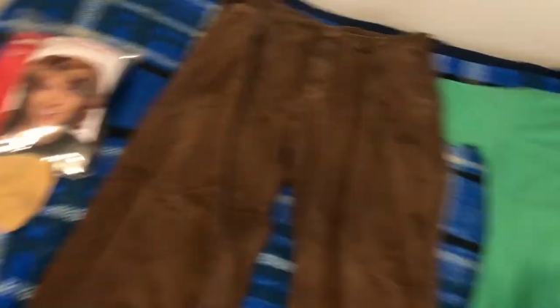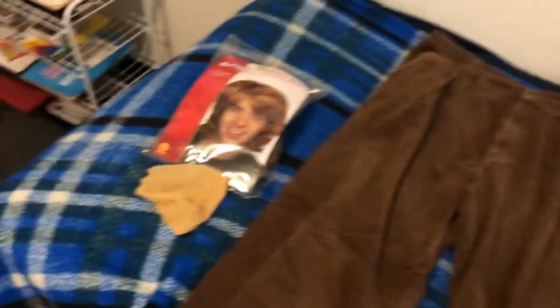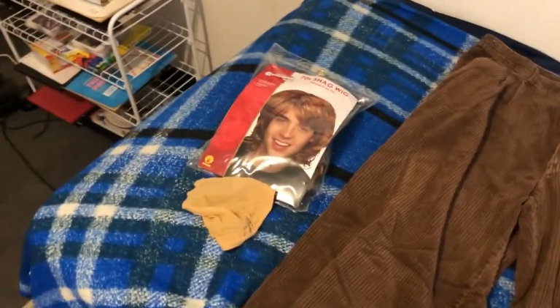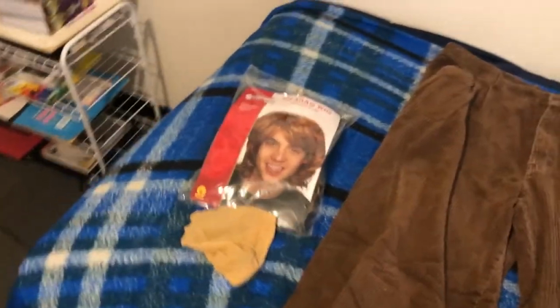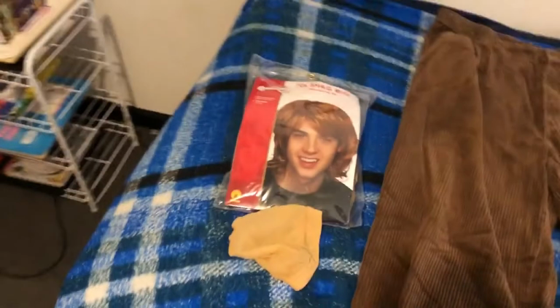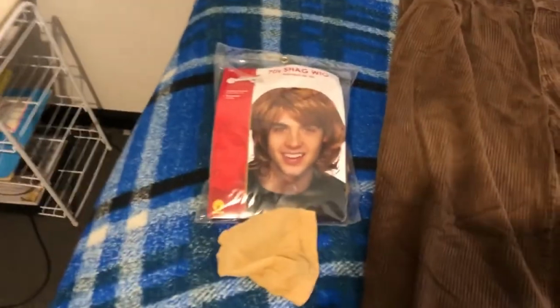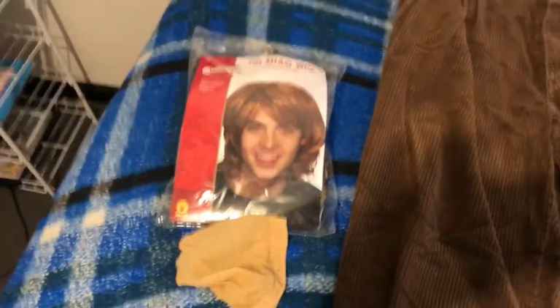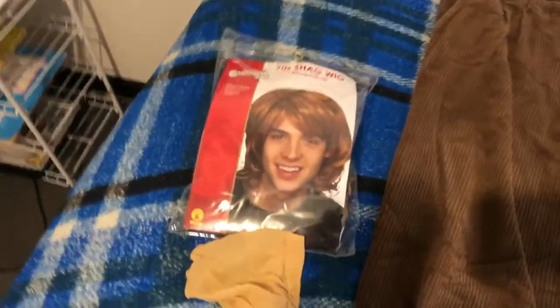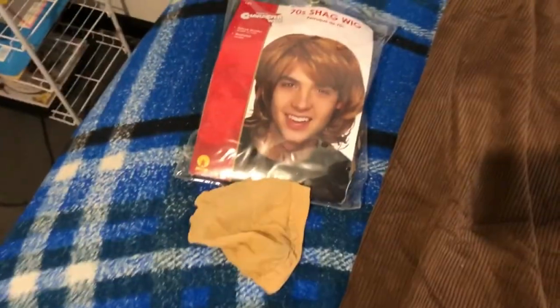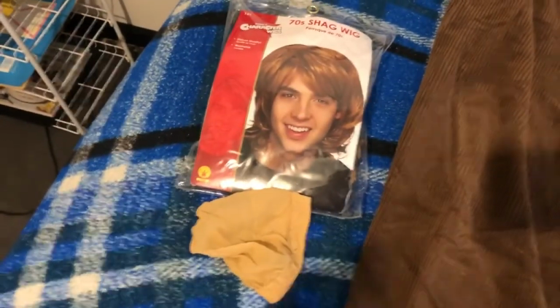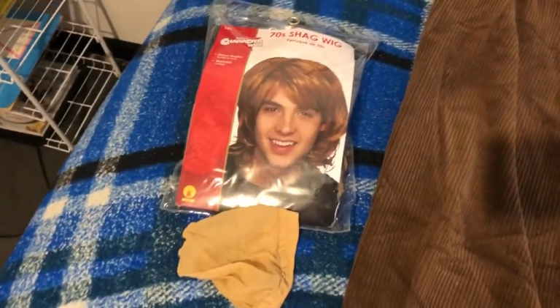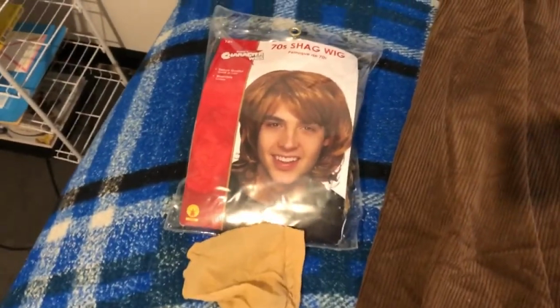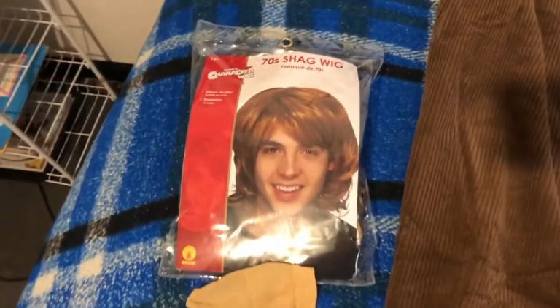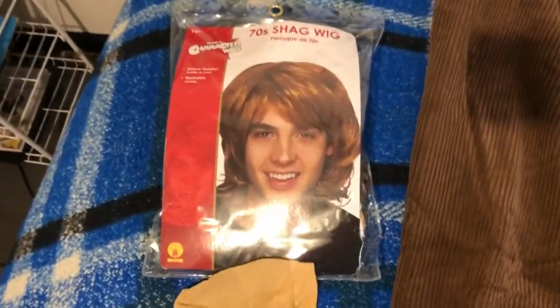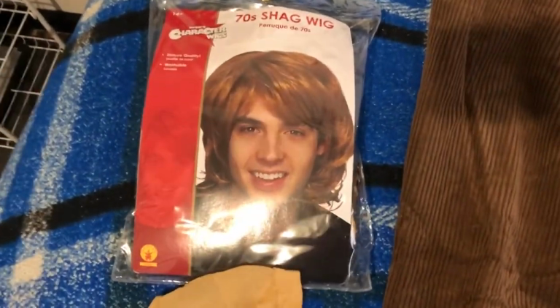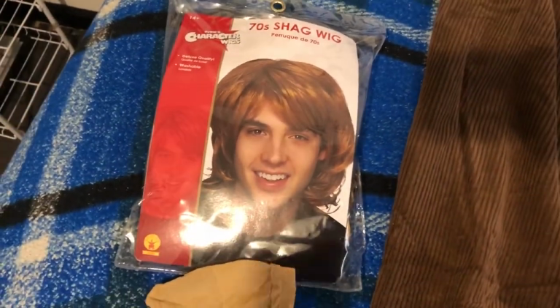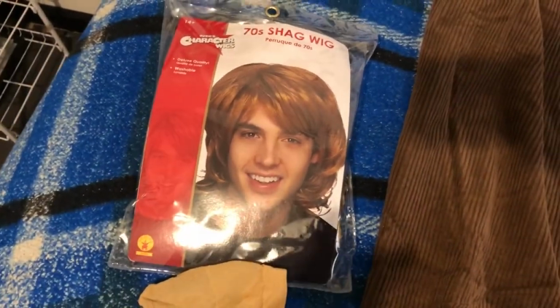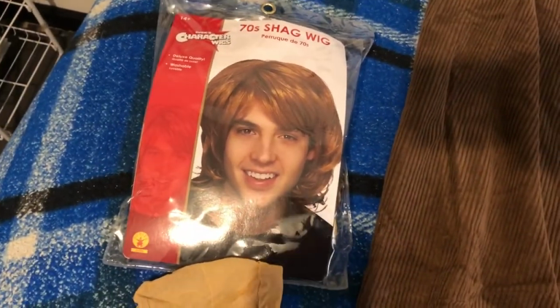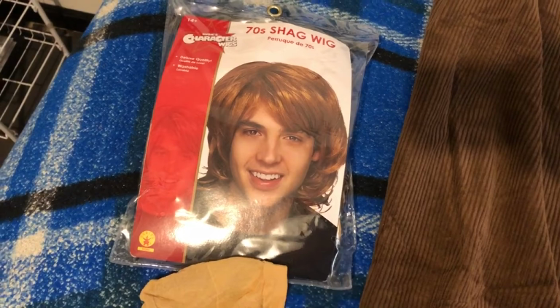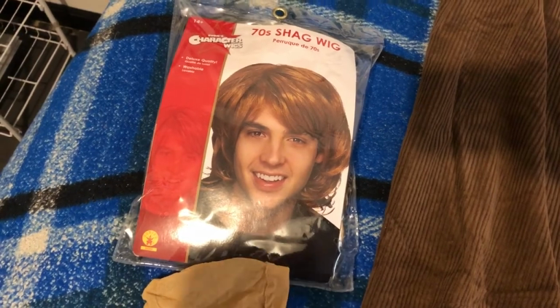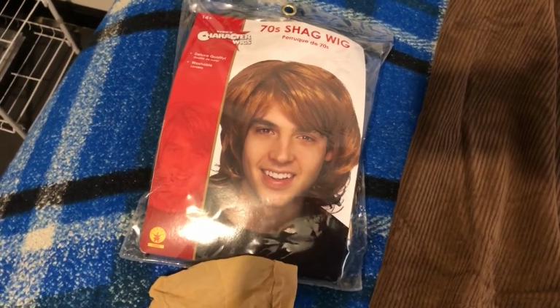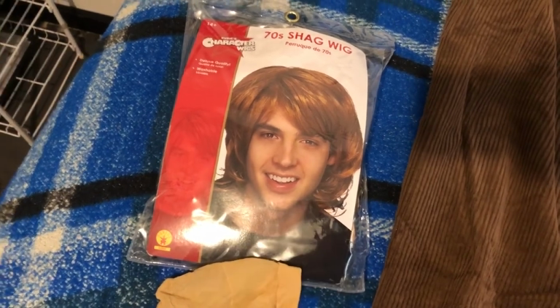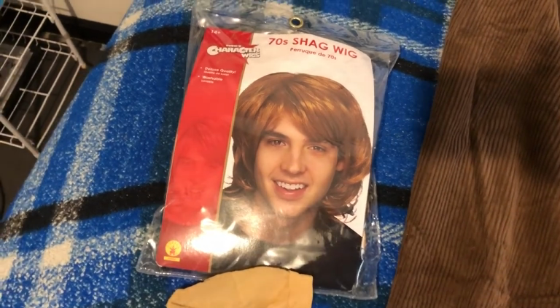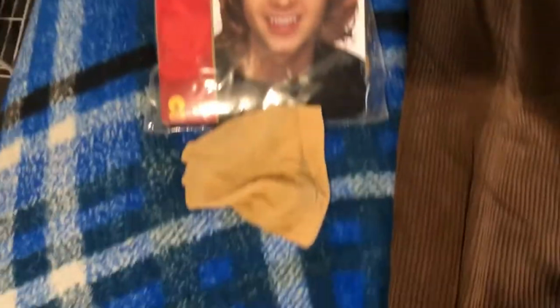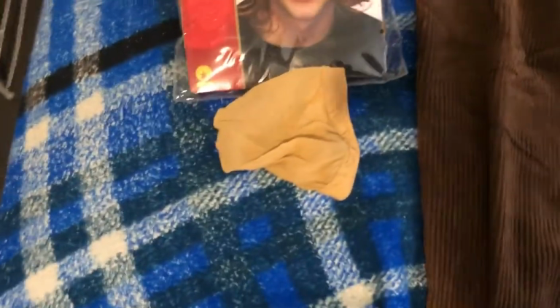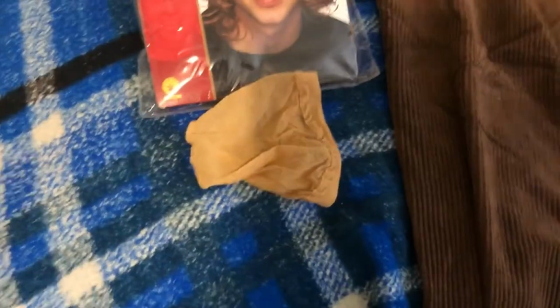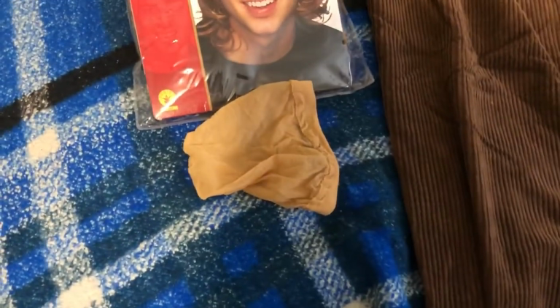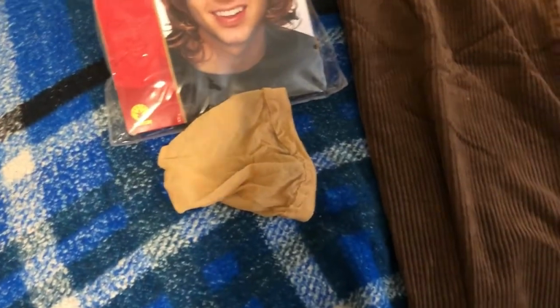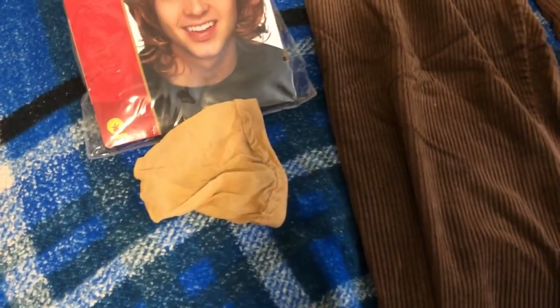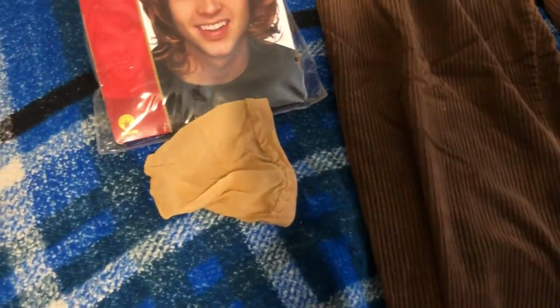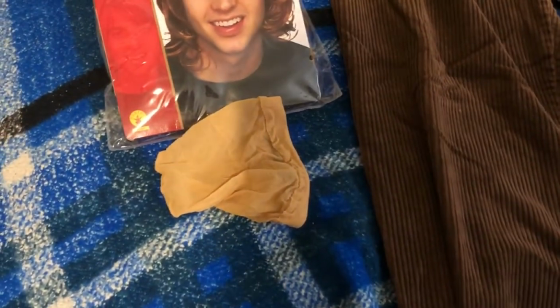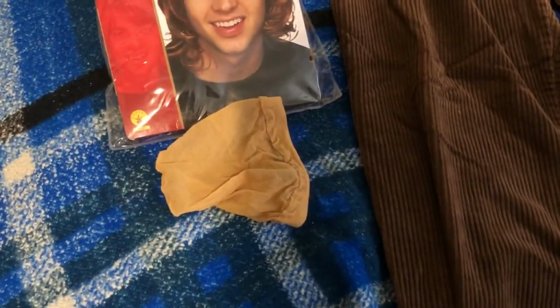I'd also recommend, if your hair is not long enough or the right color, getting that type of wig or something close to that kind of wig. And then if you're wearing a wig, I'd also recommend getting a wig cap.